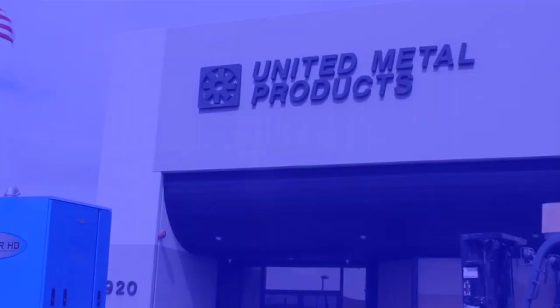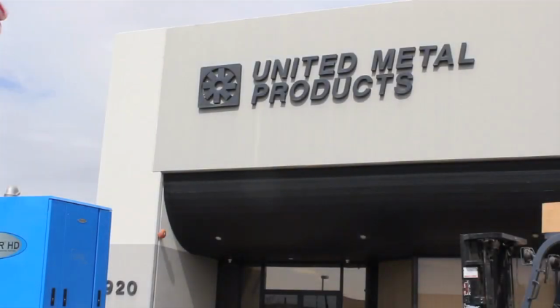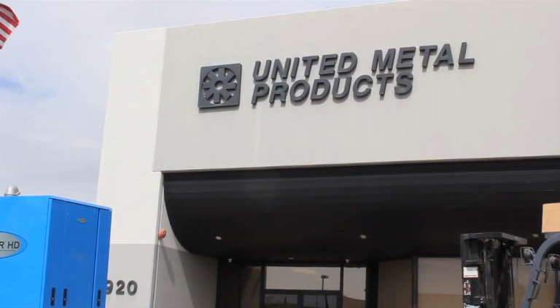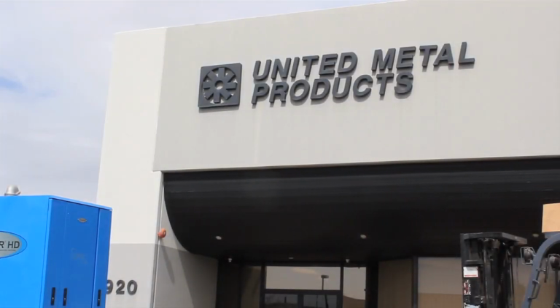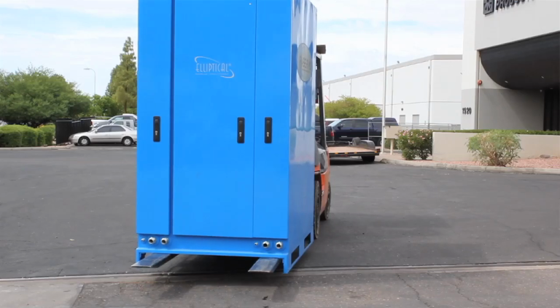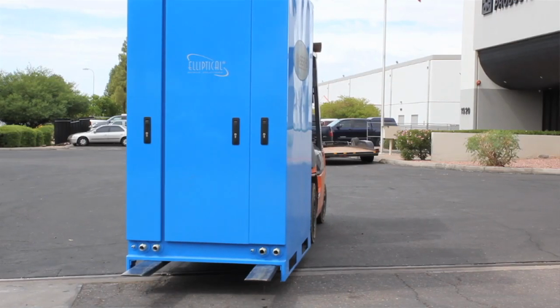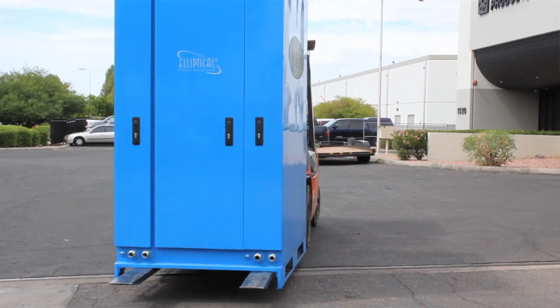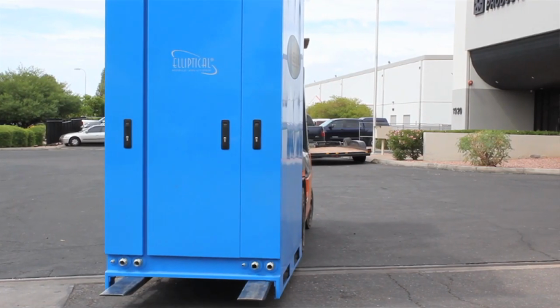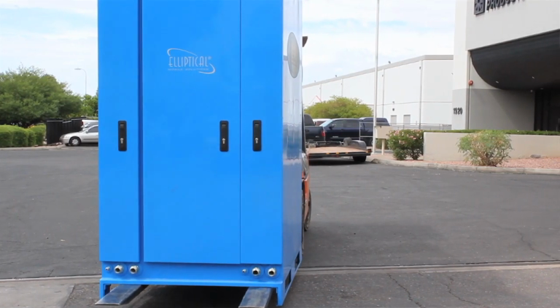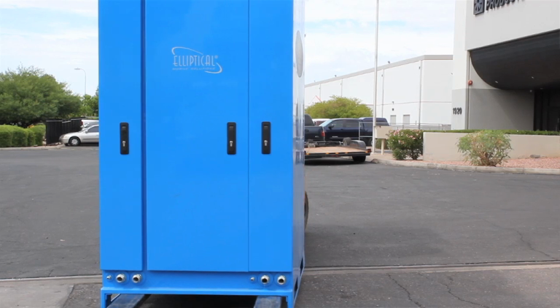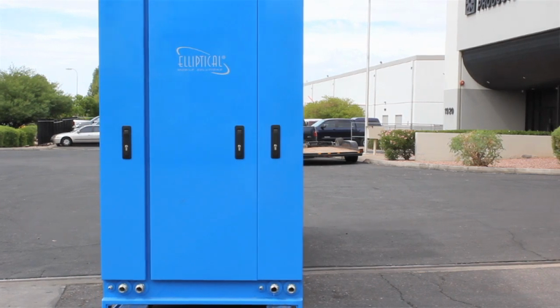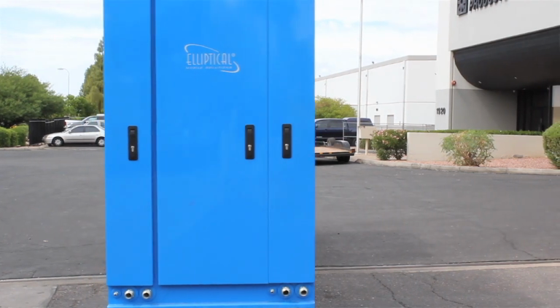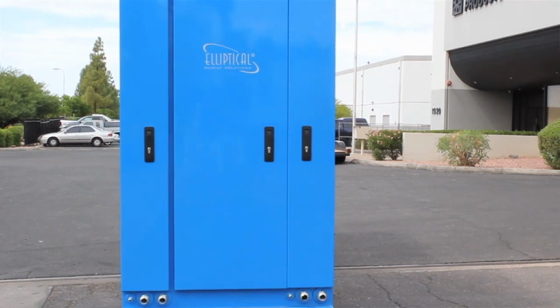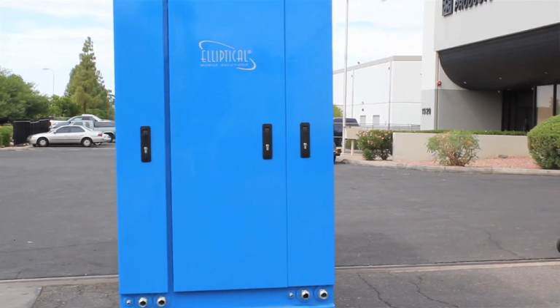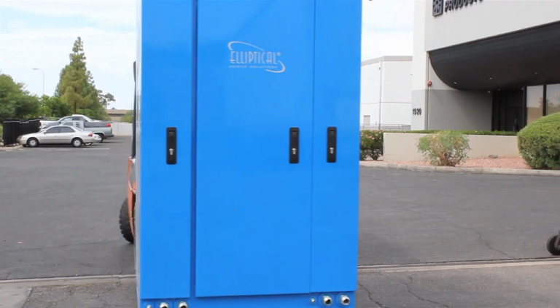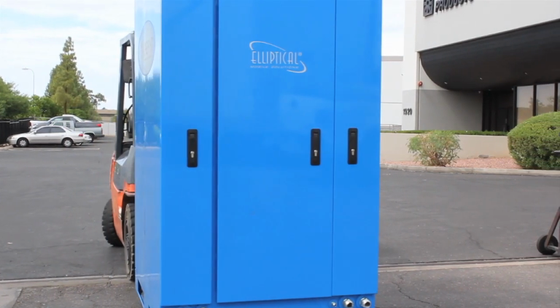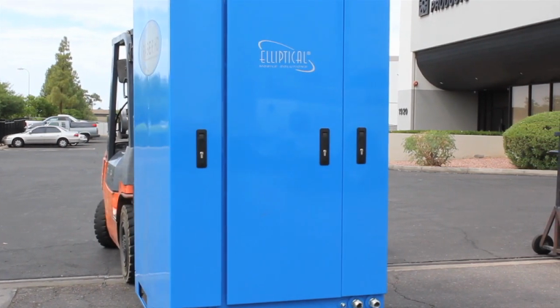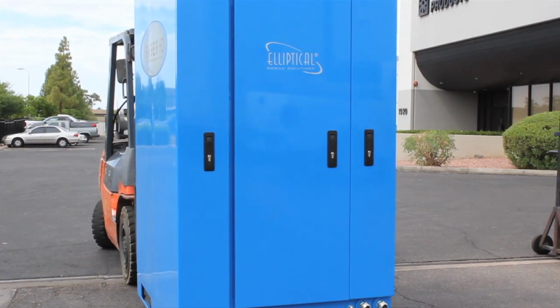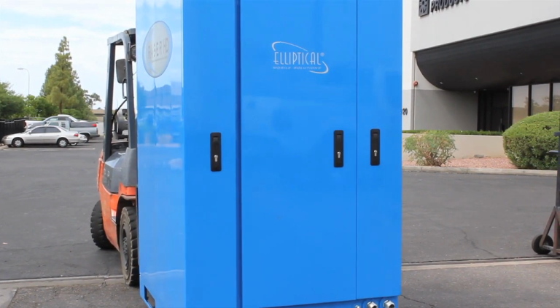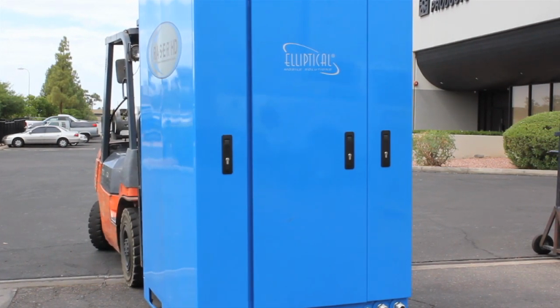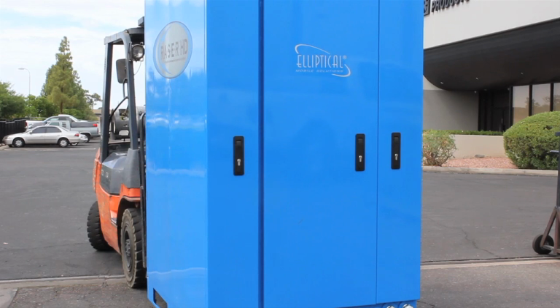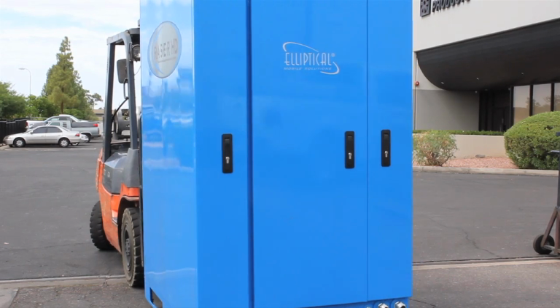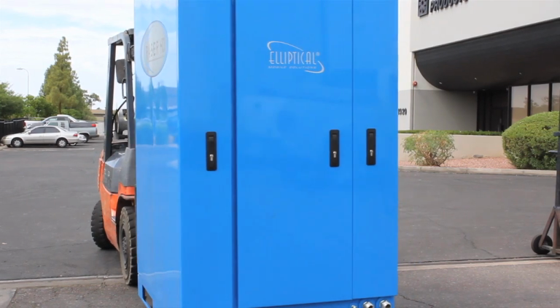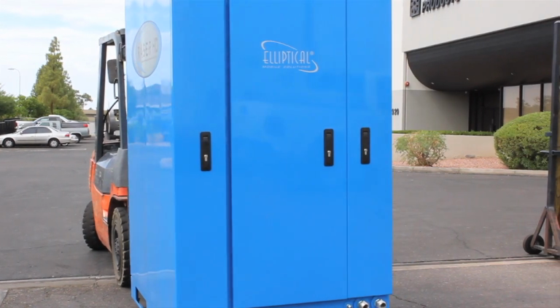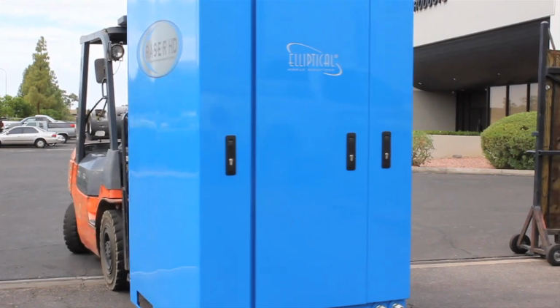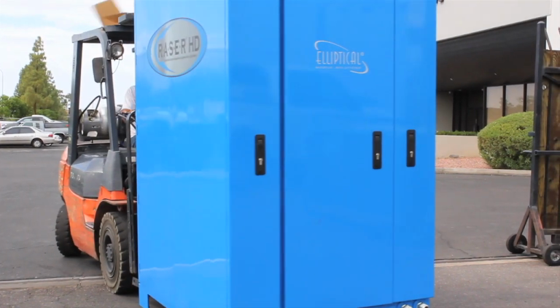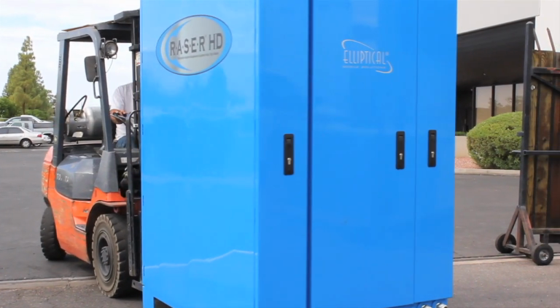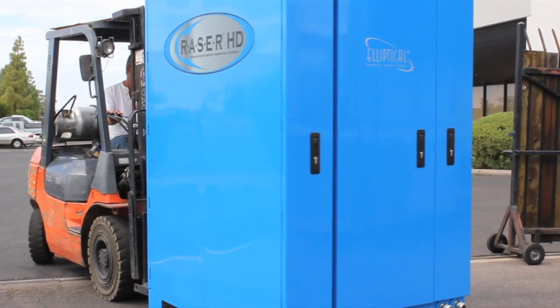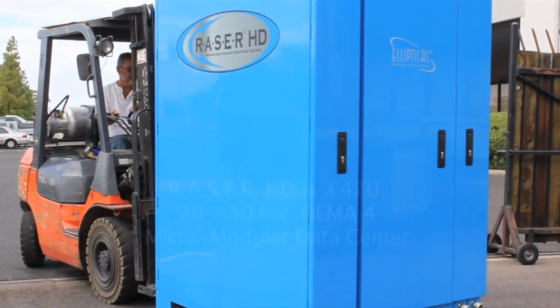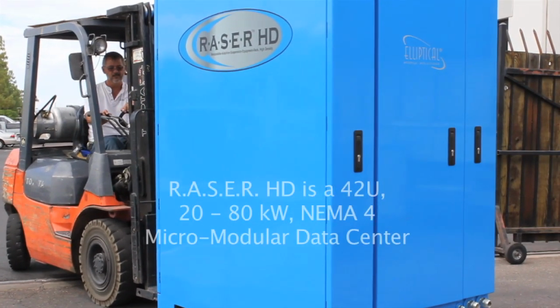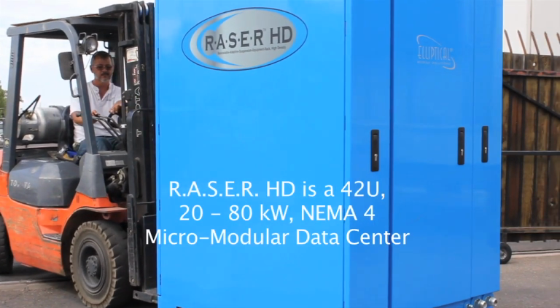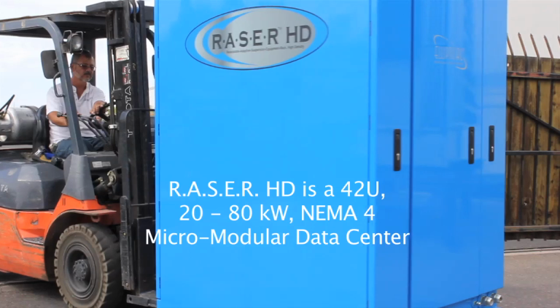We are here at United Metal Products' Chilpac Plant in Tempe, Arizona, where GKK Works is conducting independent alpha testing to validate the capabilities of EMS's newest micromodular data center, the Razer HD.